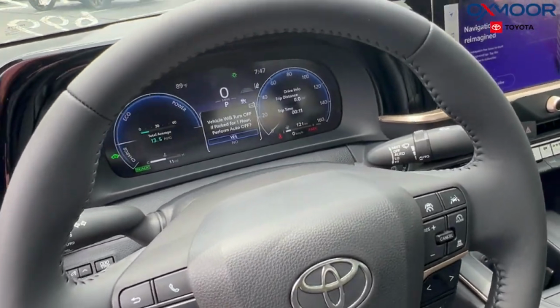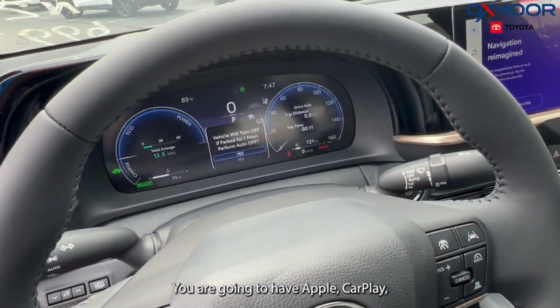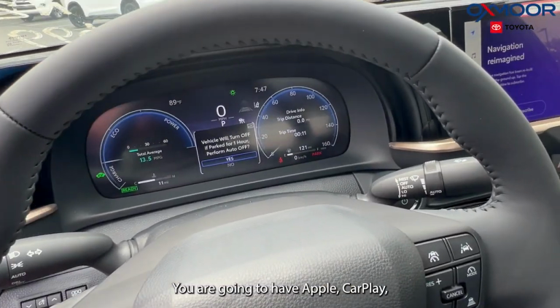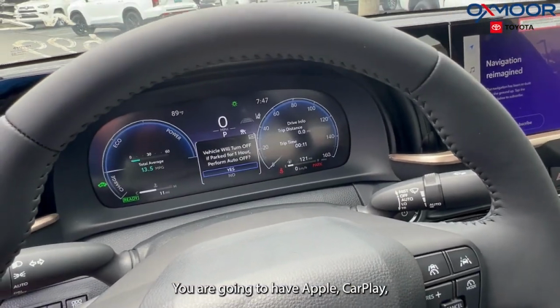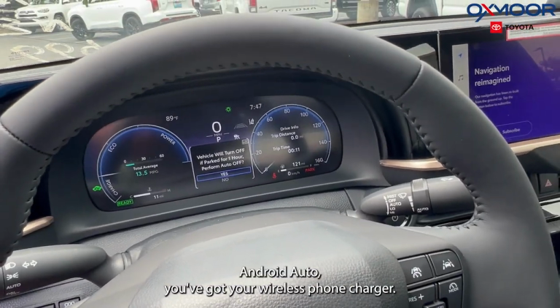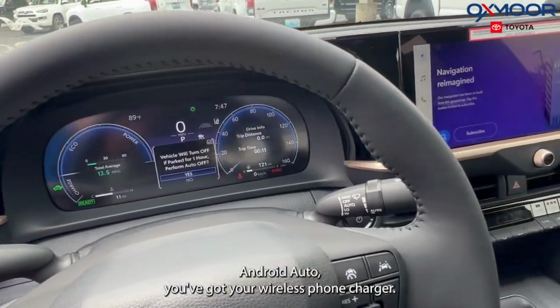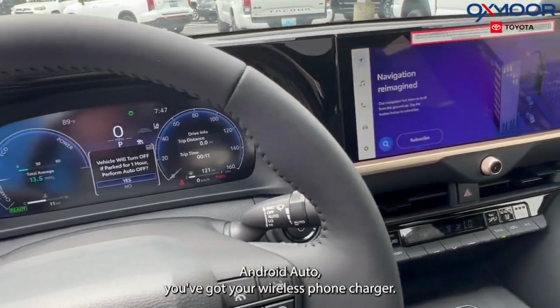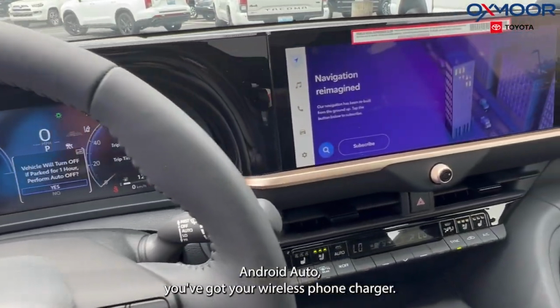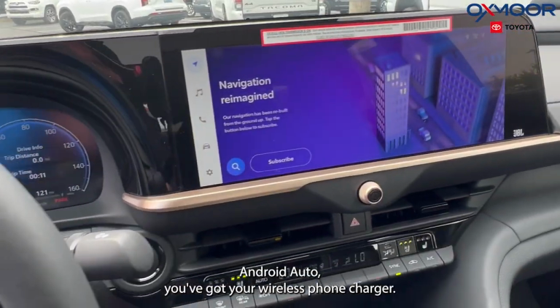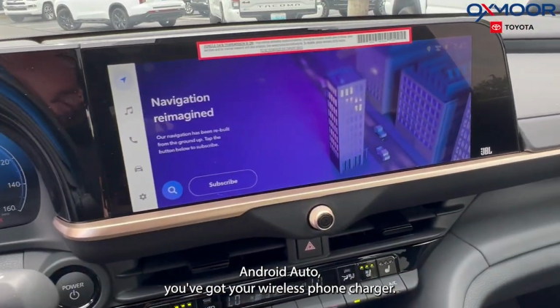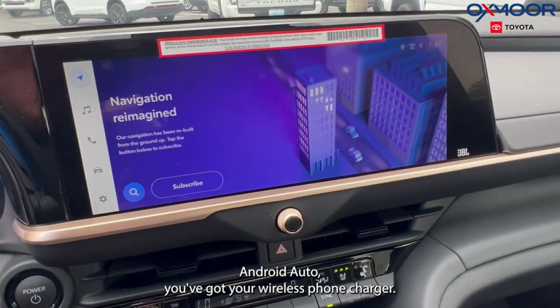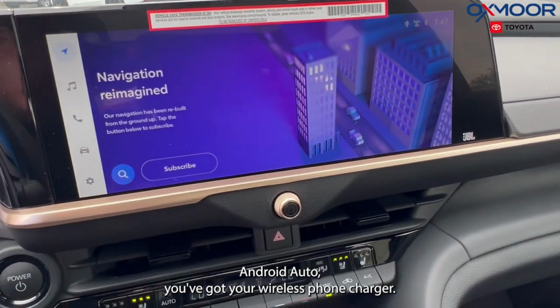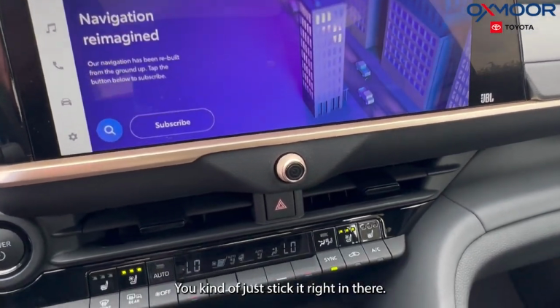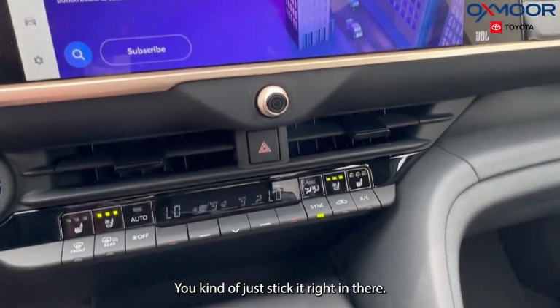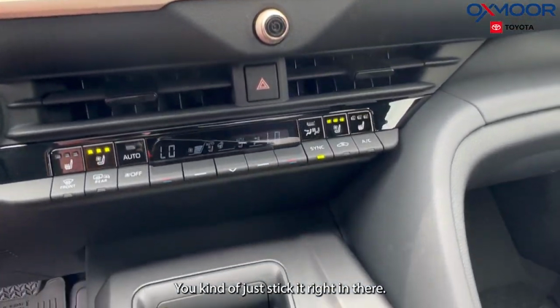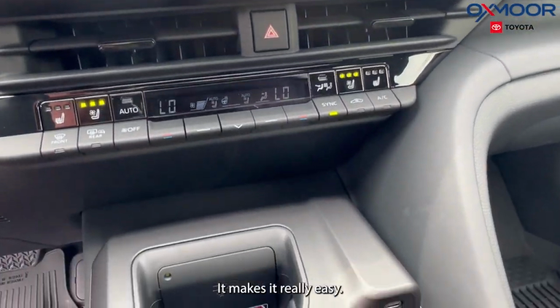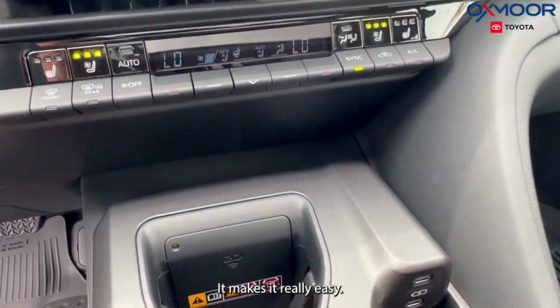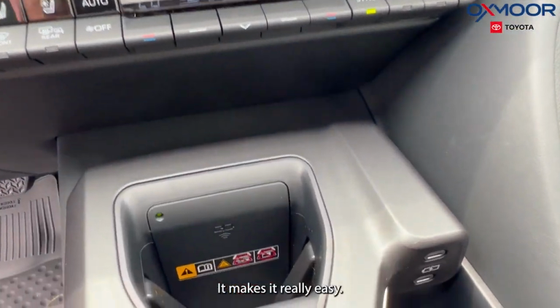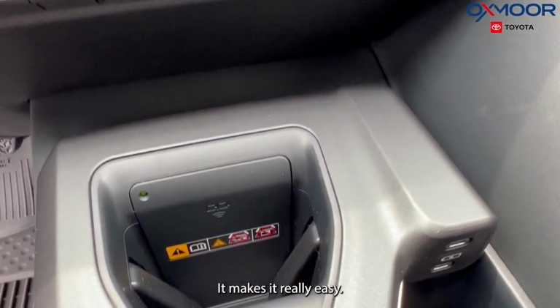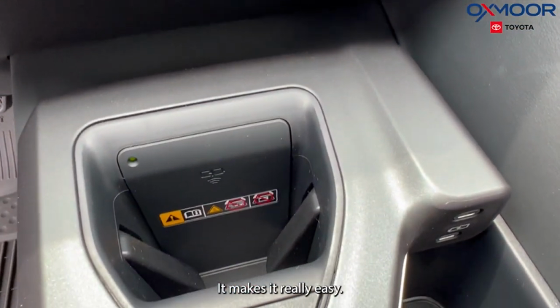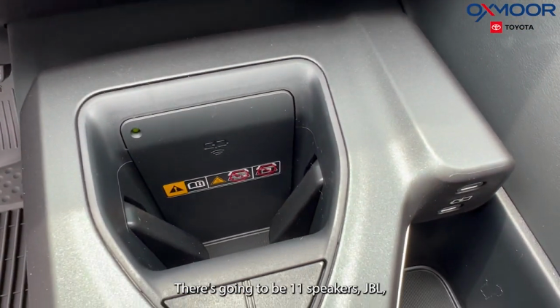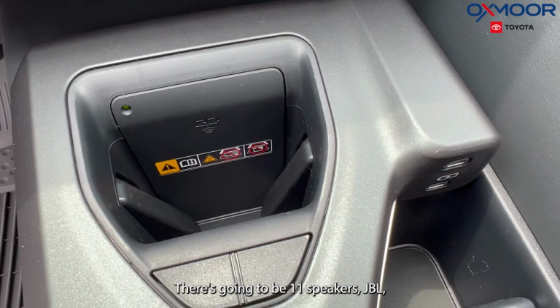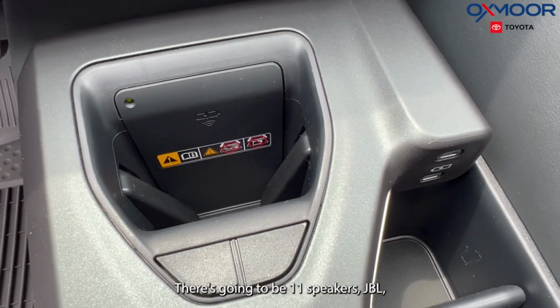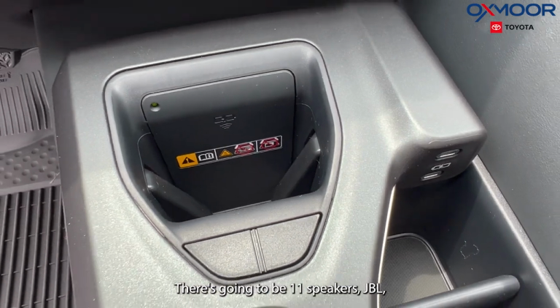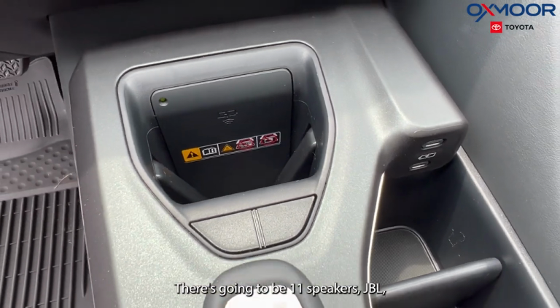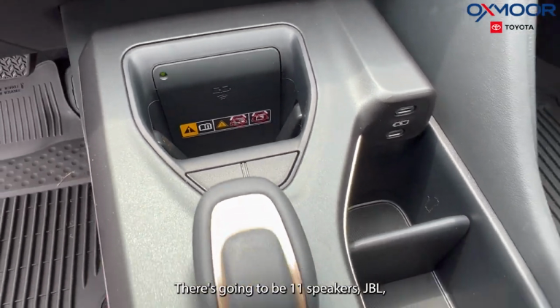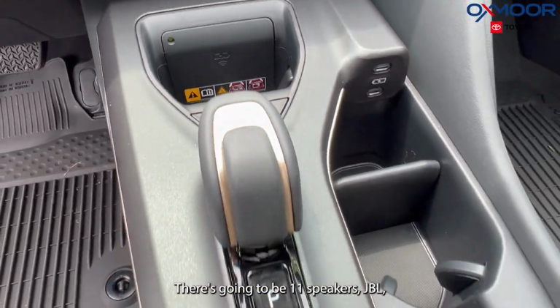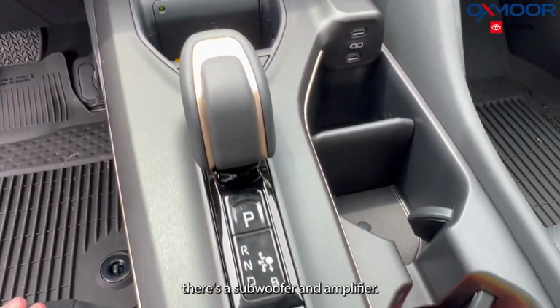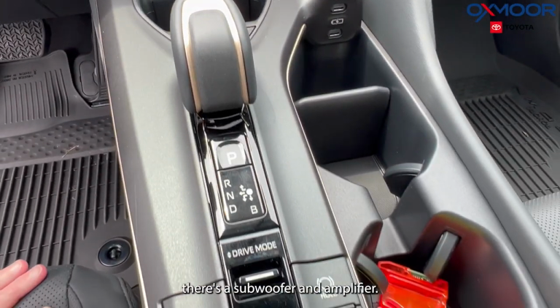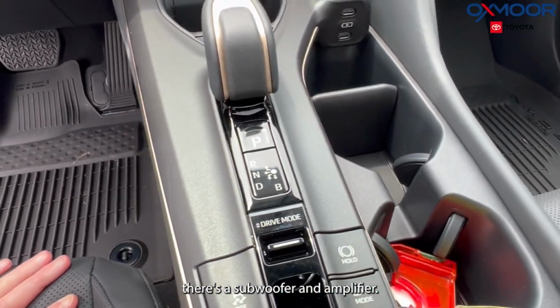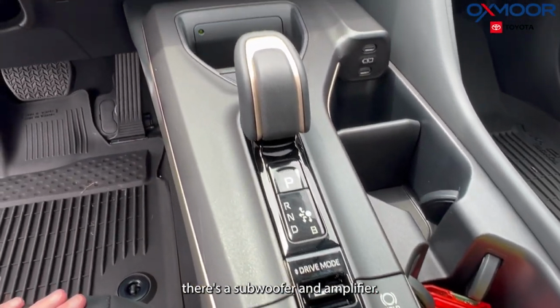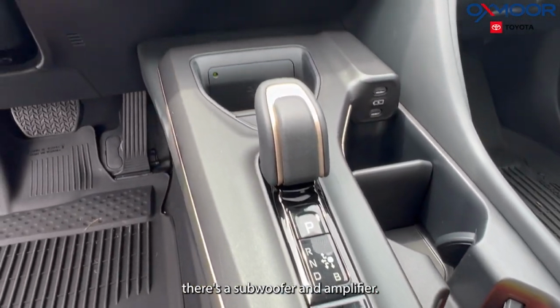You are going to have Apple CarPlay and Android Auto. You've got your wireless phone charger — you kind of just stick it right in there, it makes it really easy. There's going to be 11 speakers JBL, with a subwoofer and amplifier.